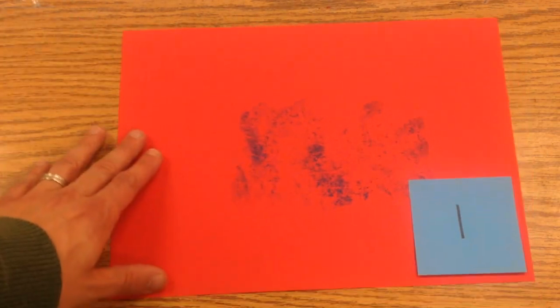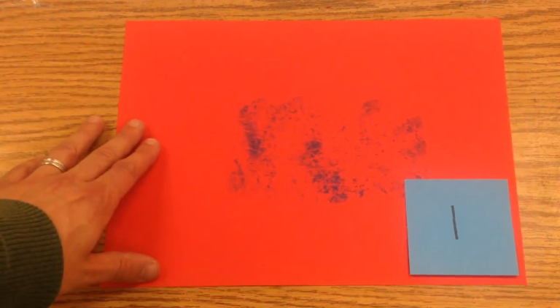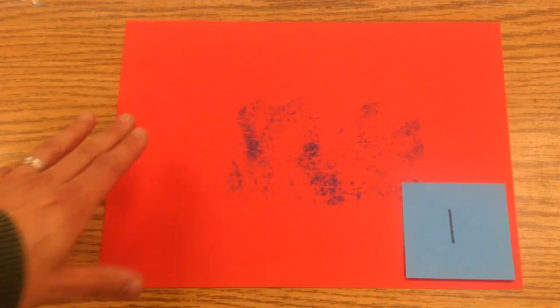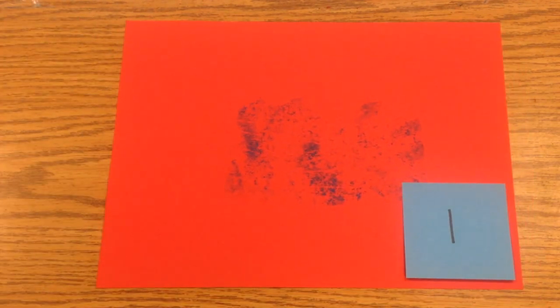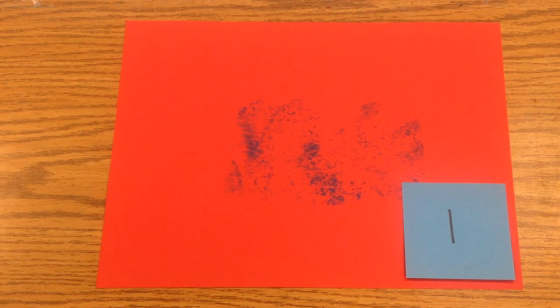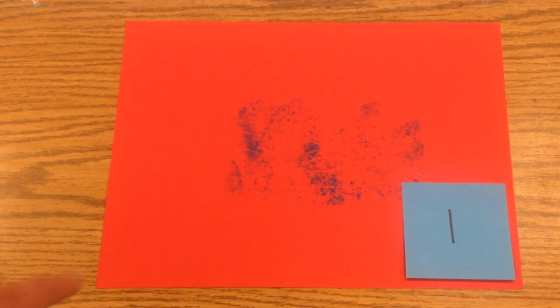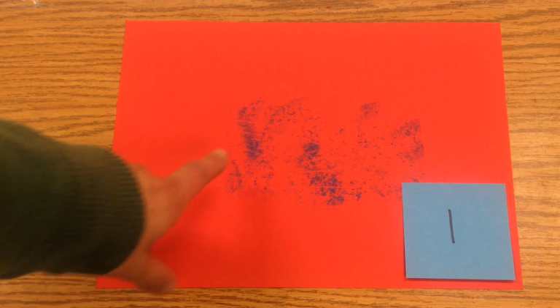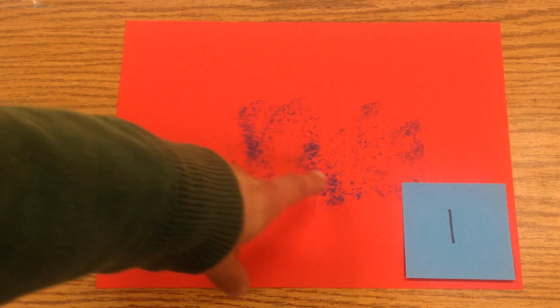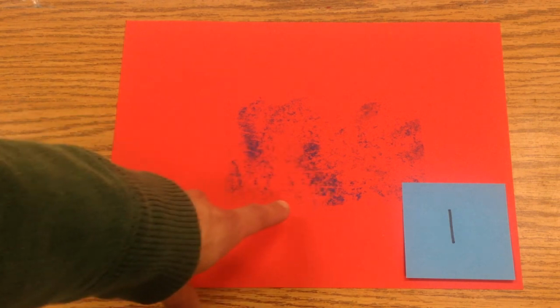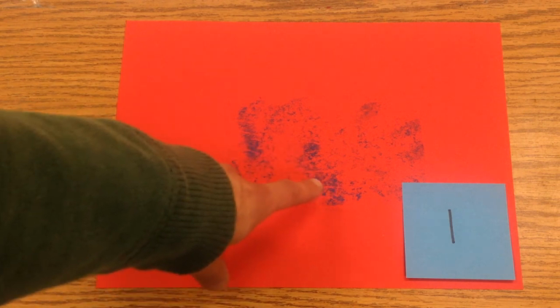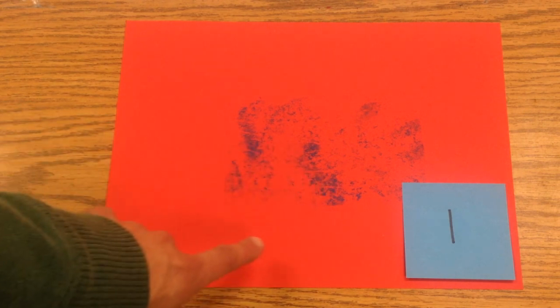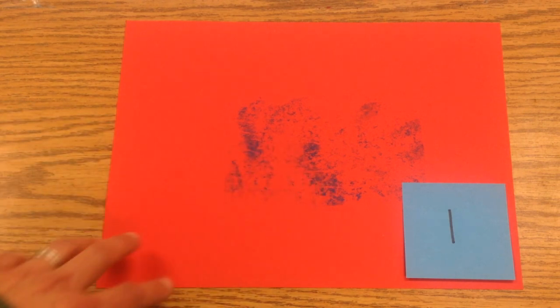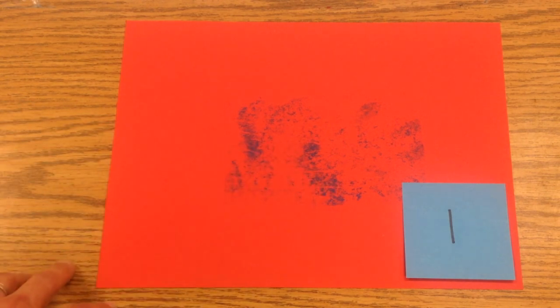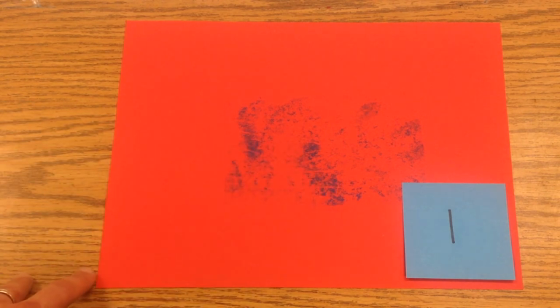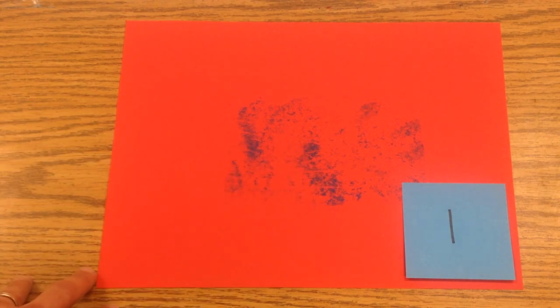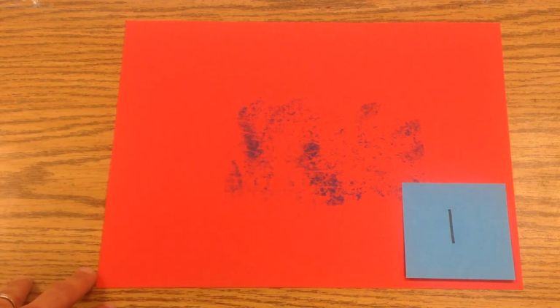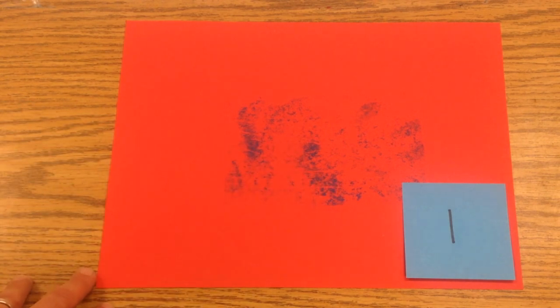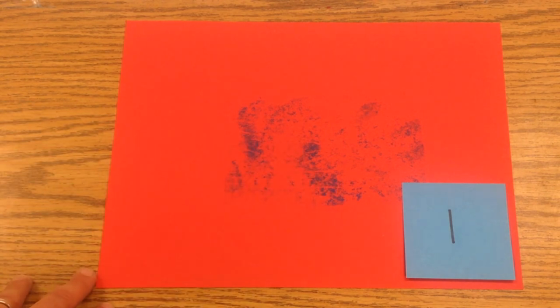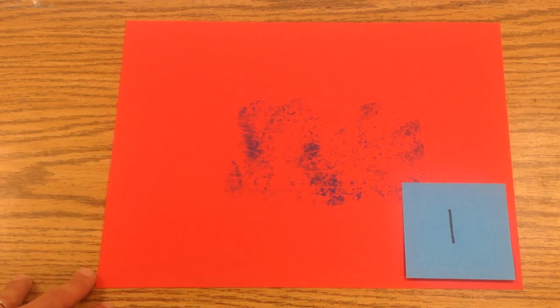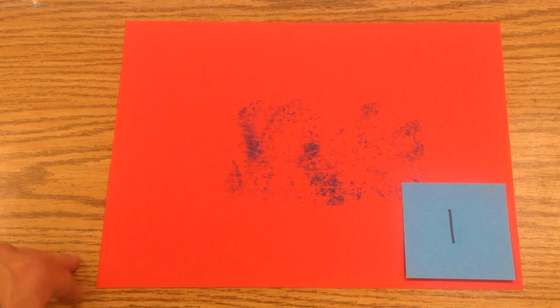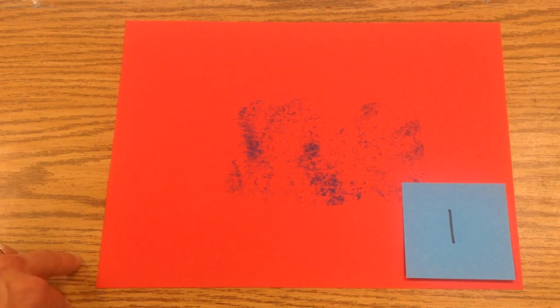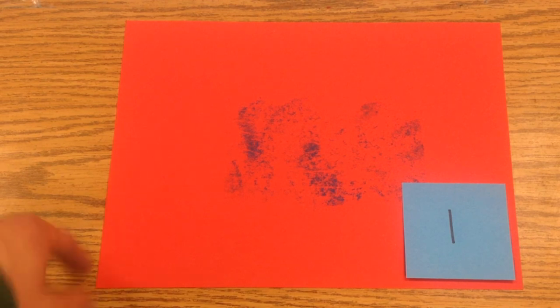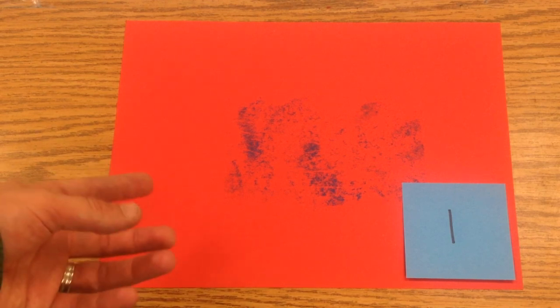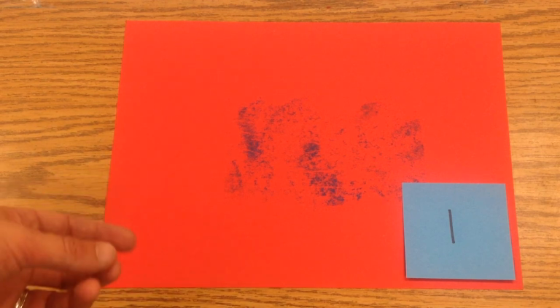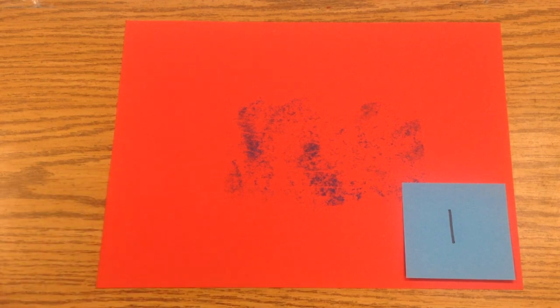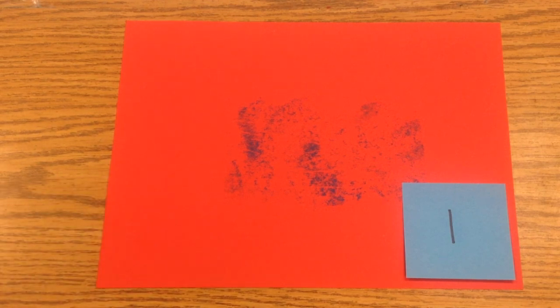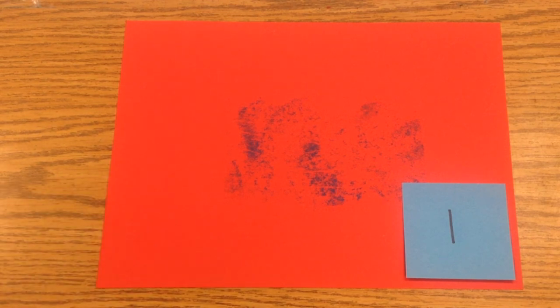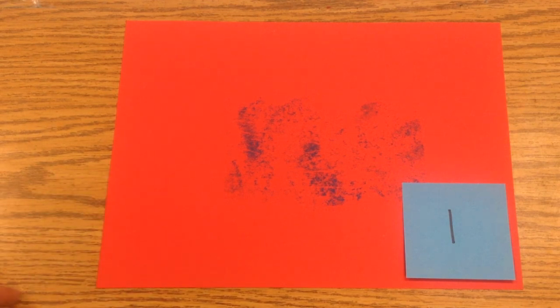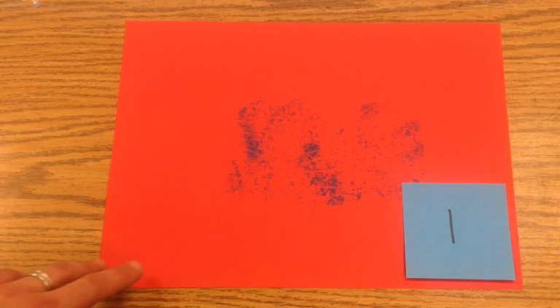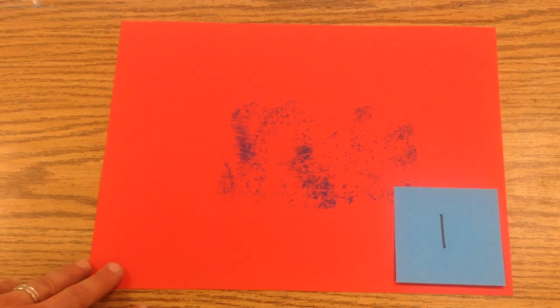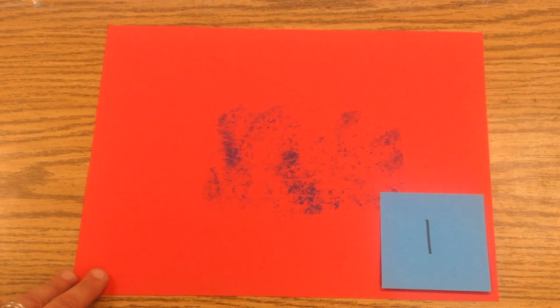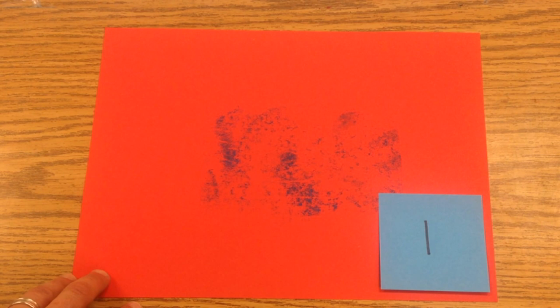A number 1 would be where you can barely see anything. We can tell that this person has printed the print, but there isn't very much to tell what kind of picture this is. So this would be a number 1.